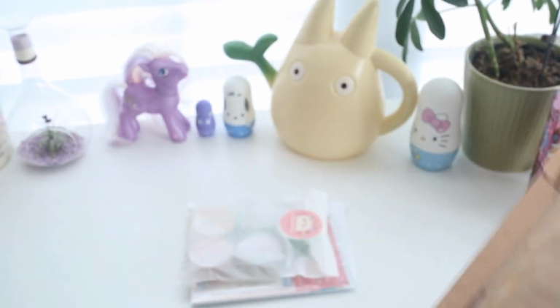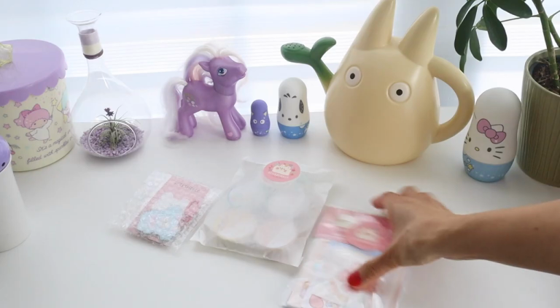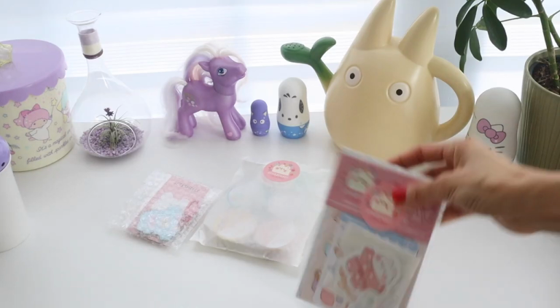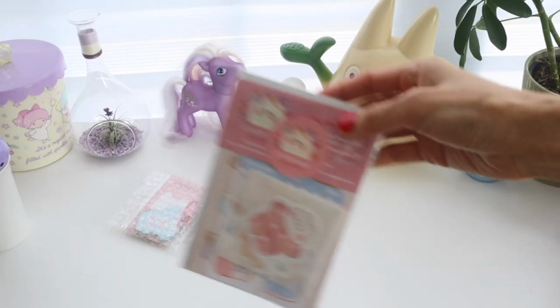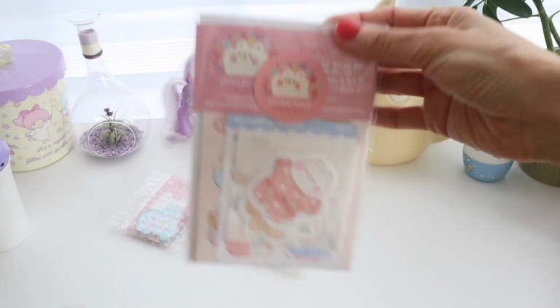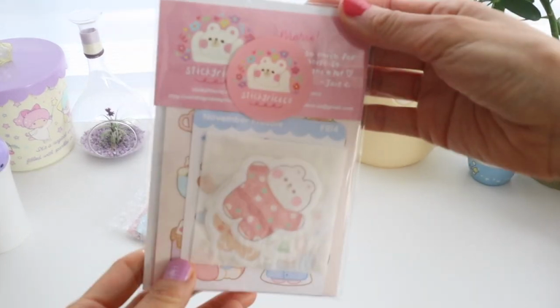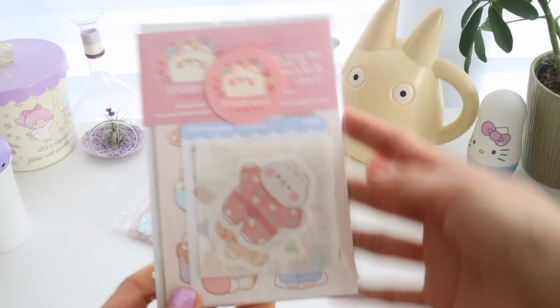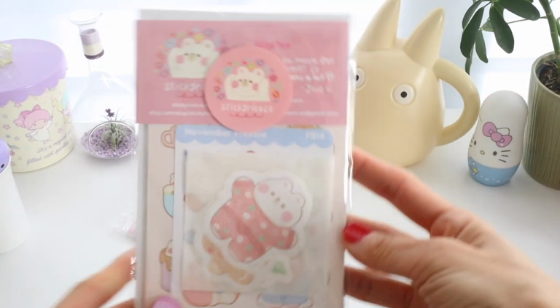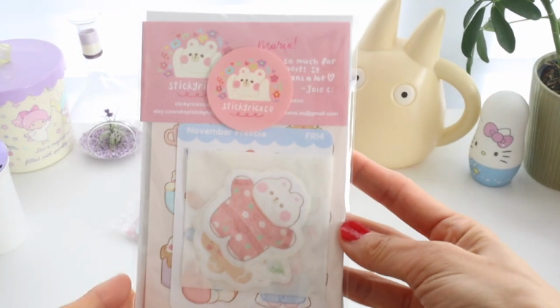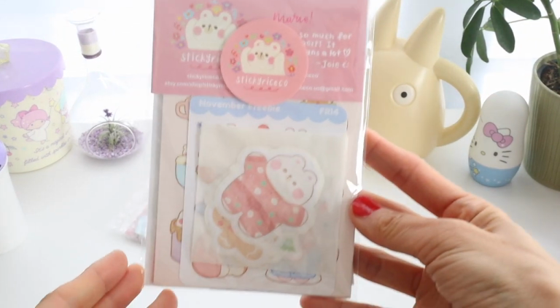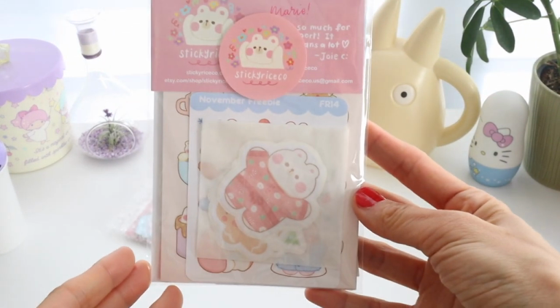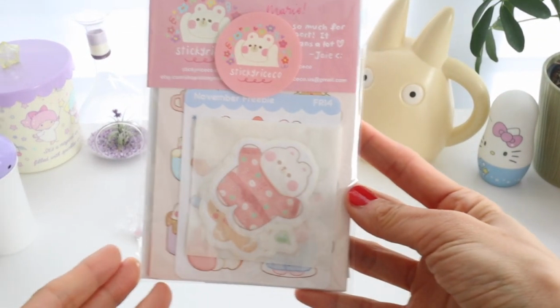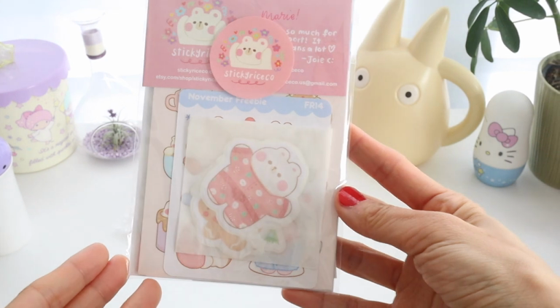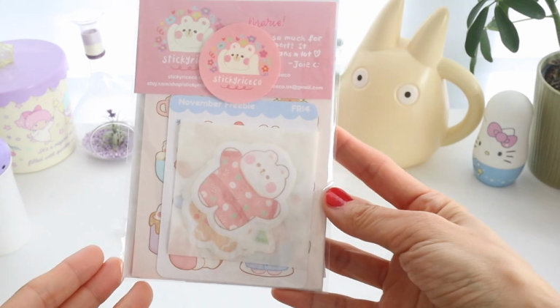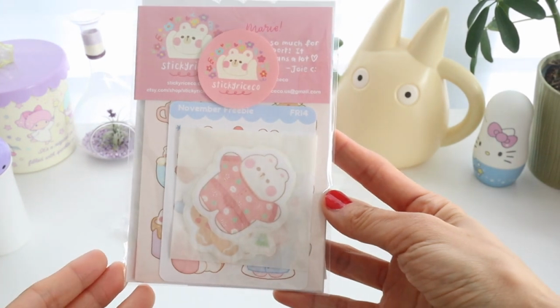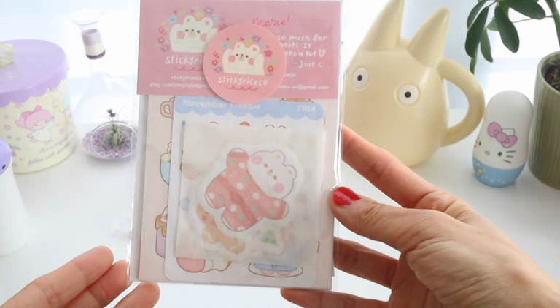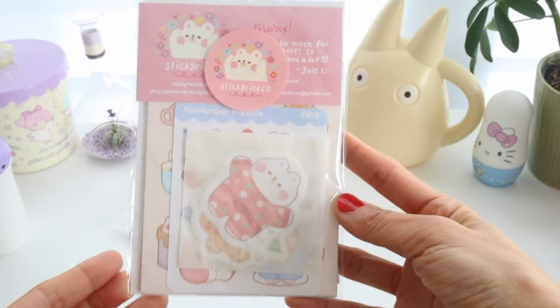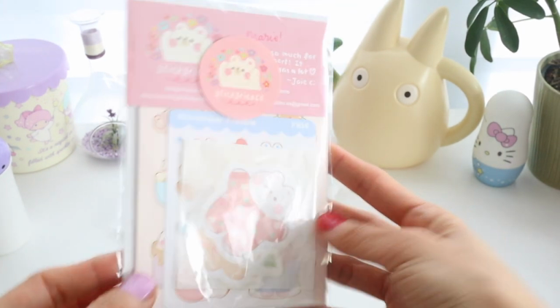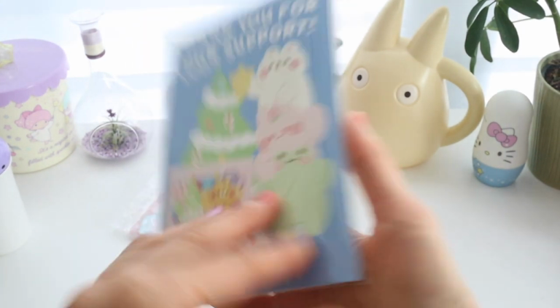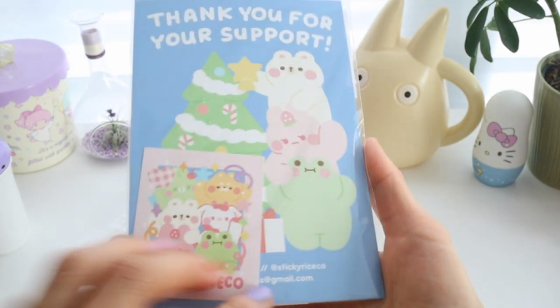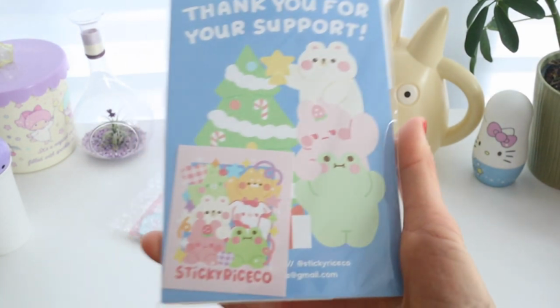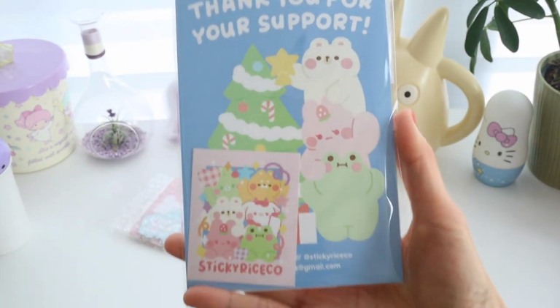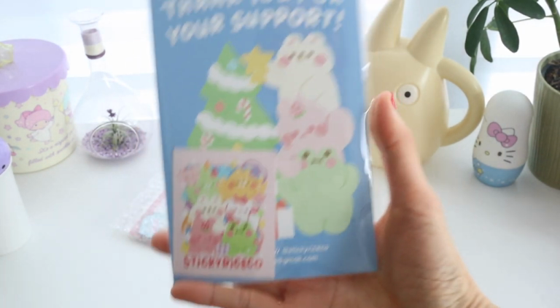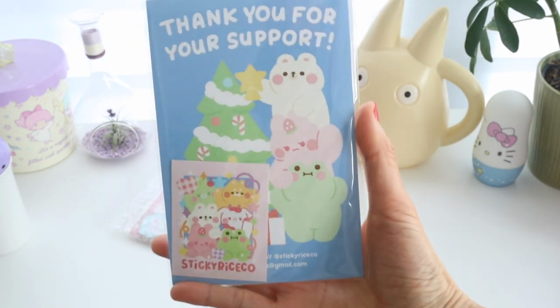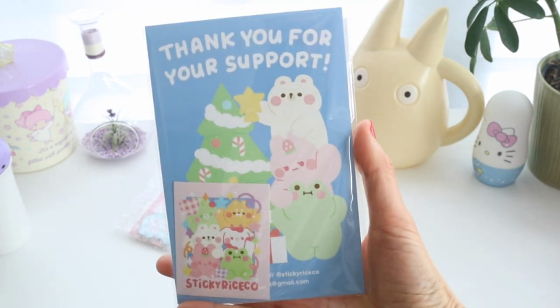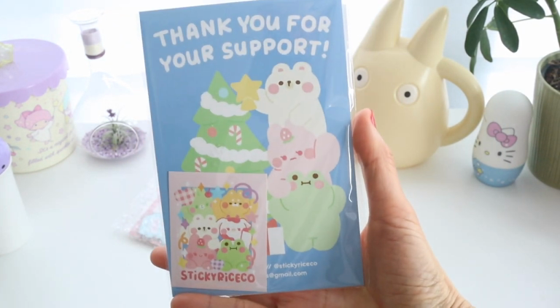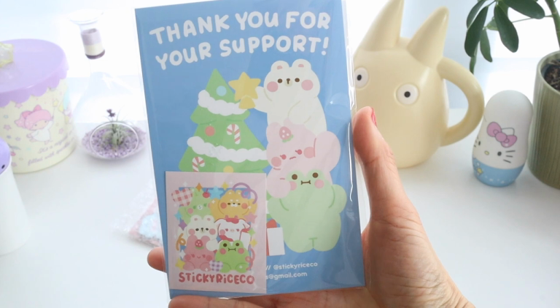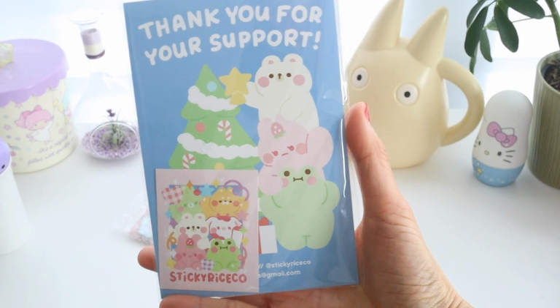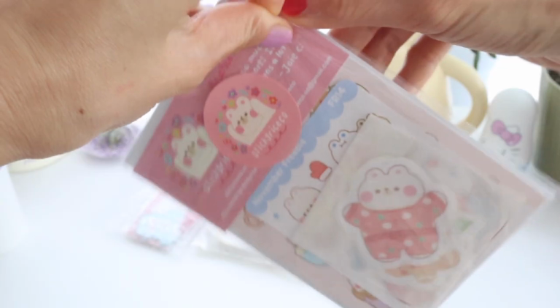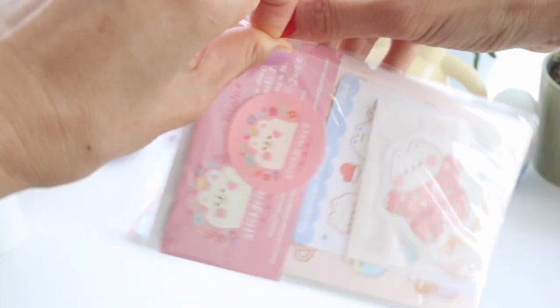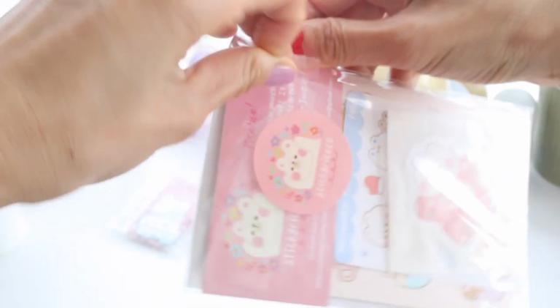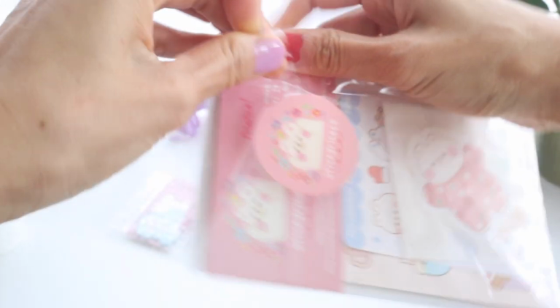Hi guys, hope you had a nice holiday. I just wanted to do a little stationery haul because I got some really cute items from Sticky Rice Co. during their Black Friday sale, and I wanted to show you what I got.